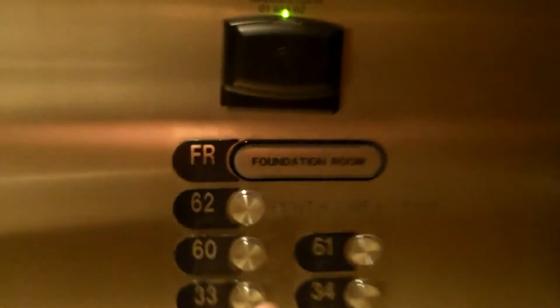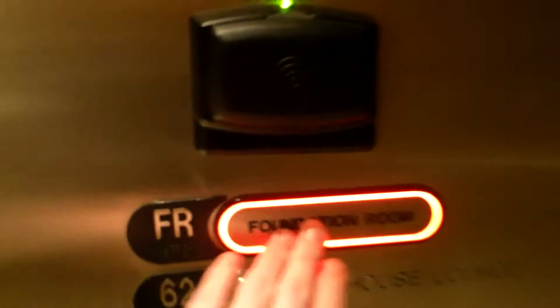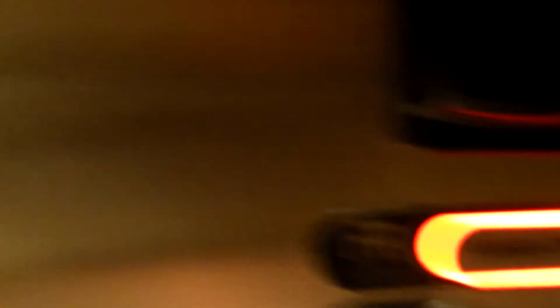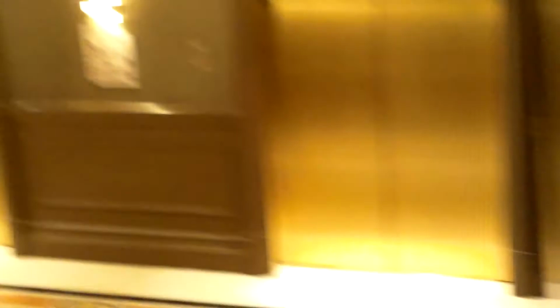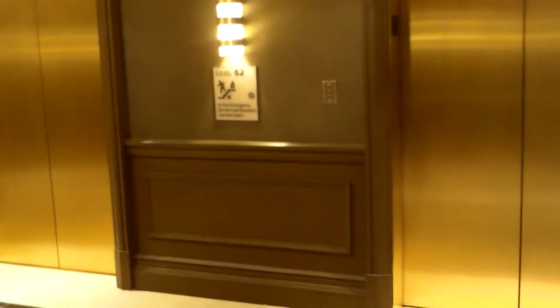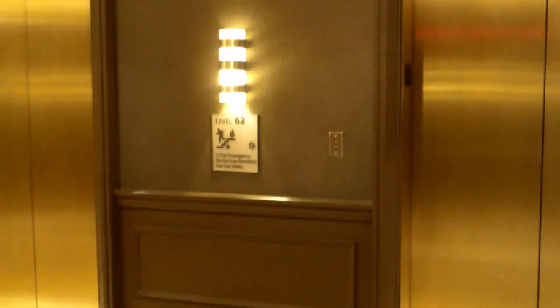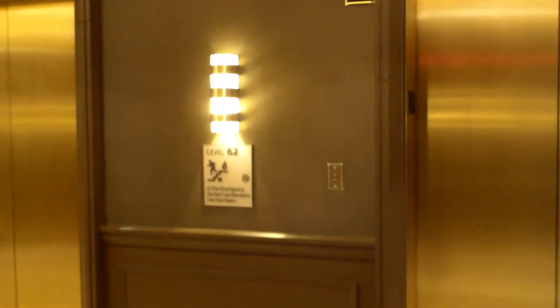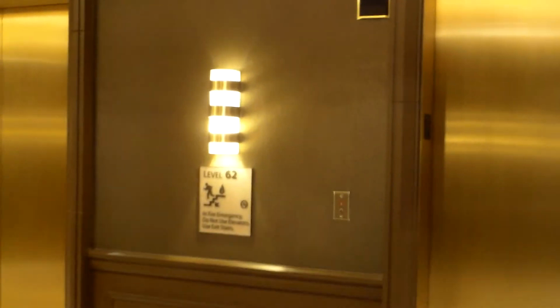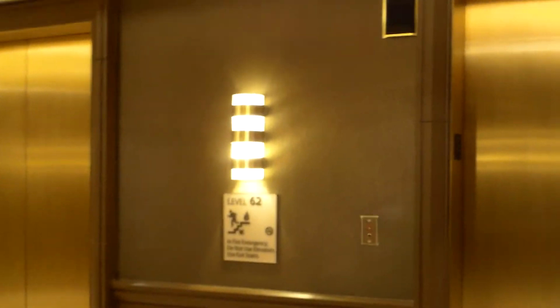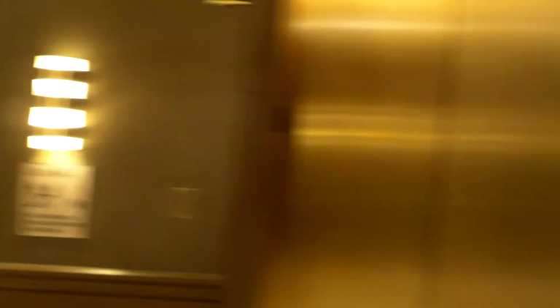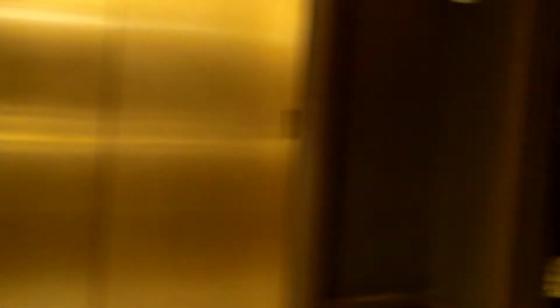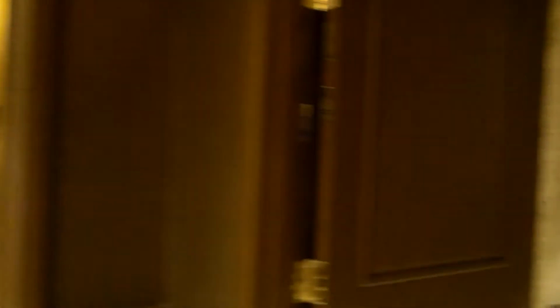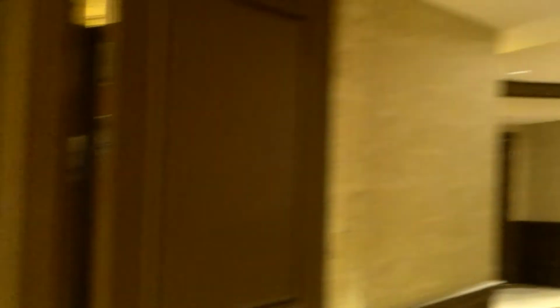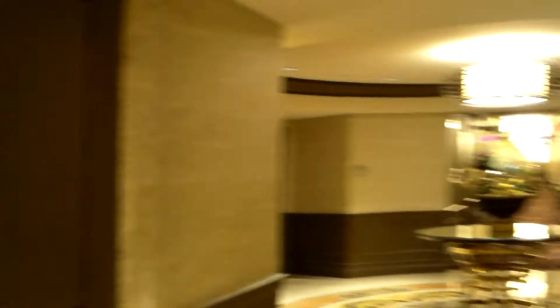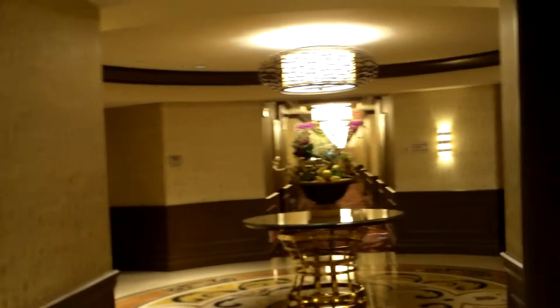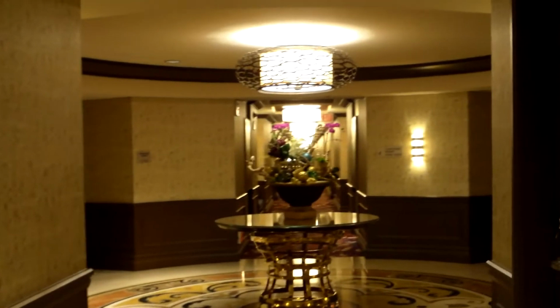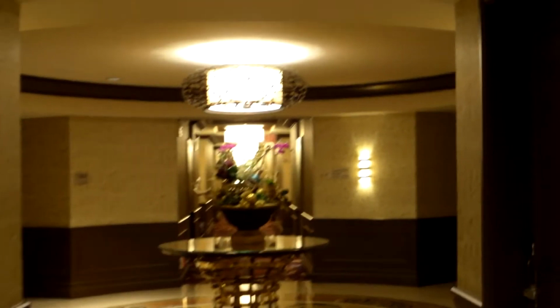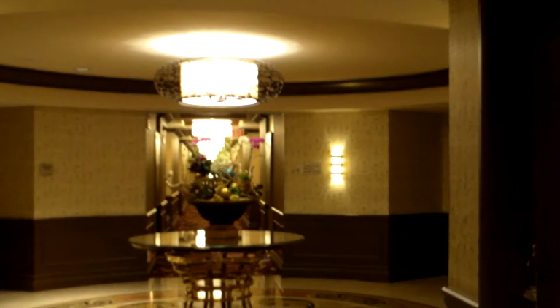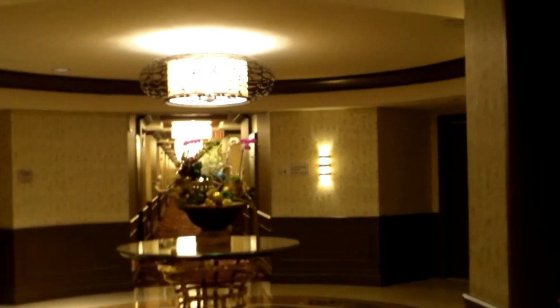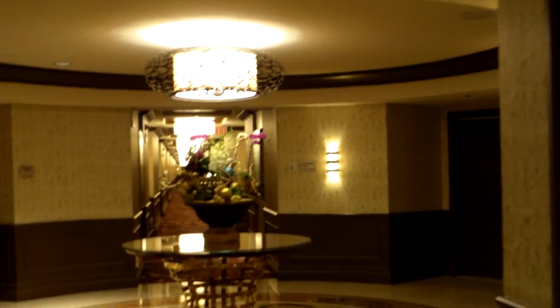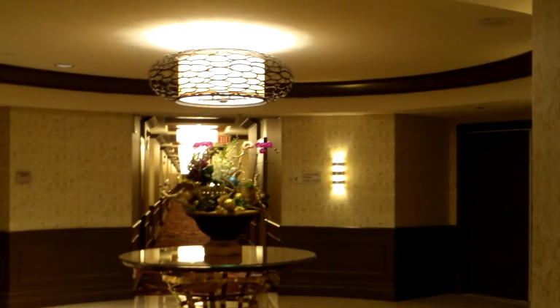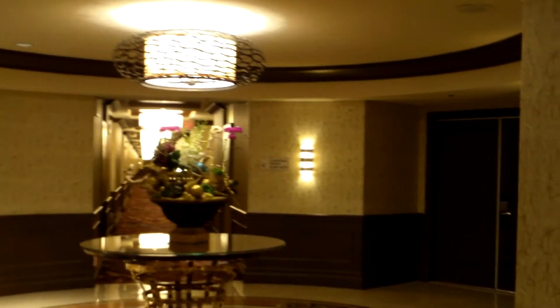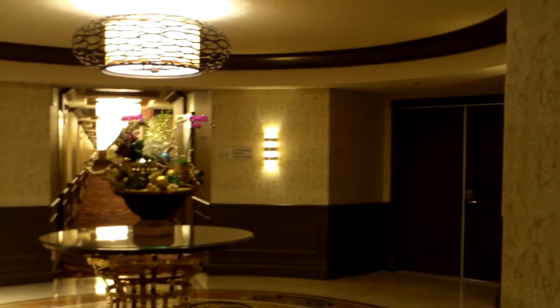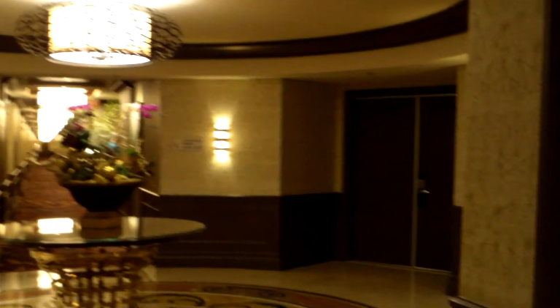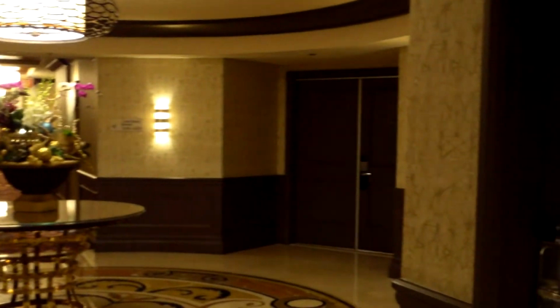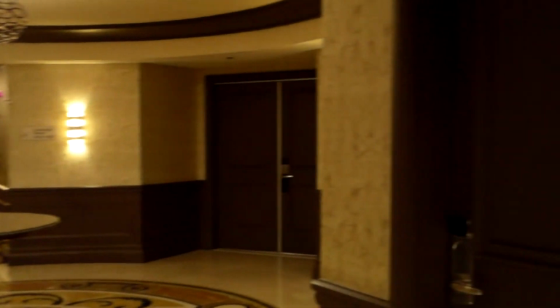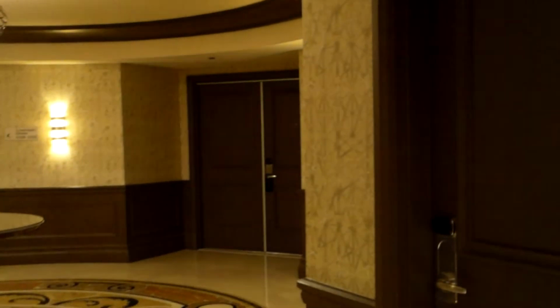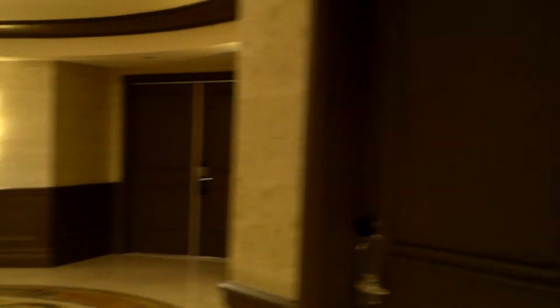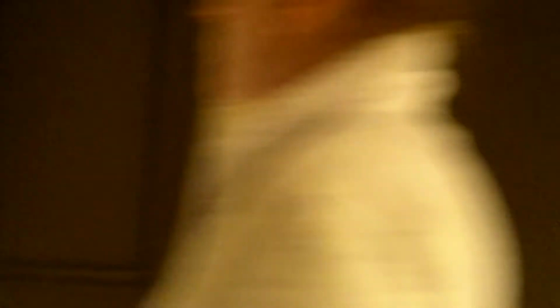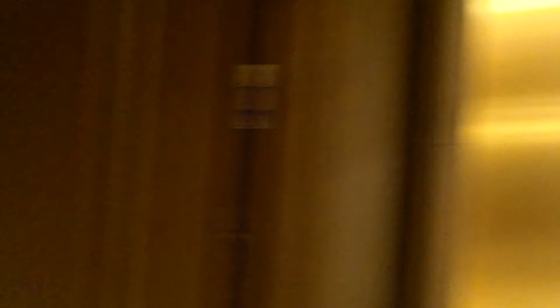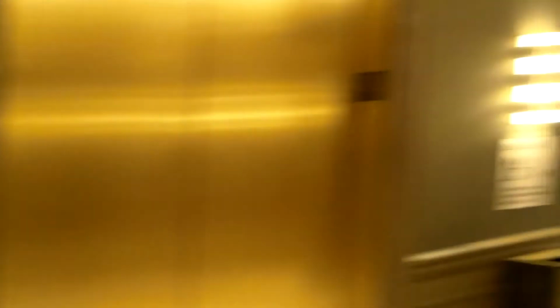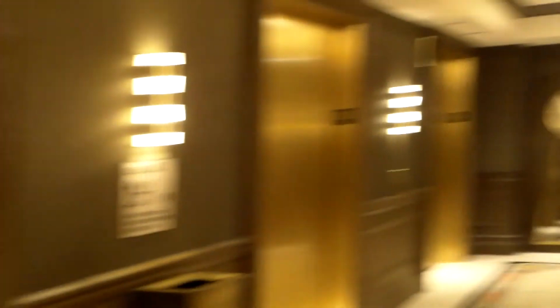So this is new. And 62 is actually like 40-something. So these are all their new rooms.